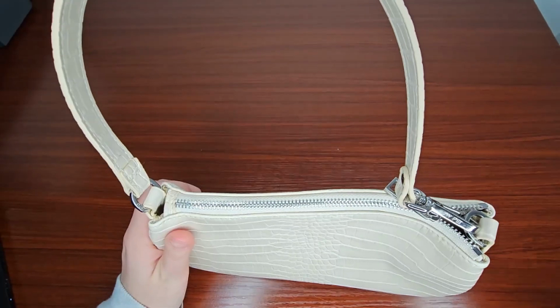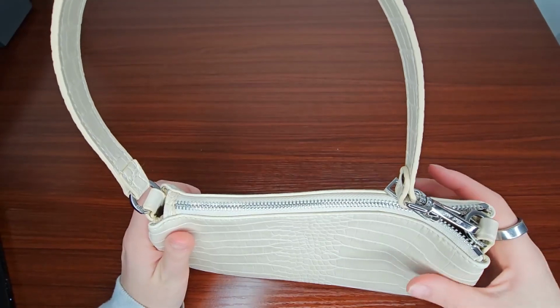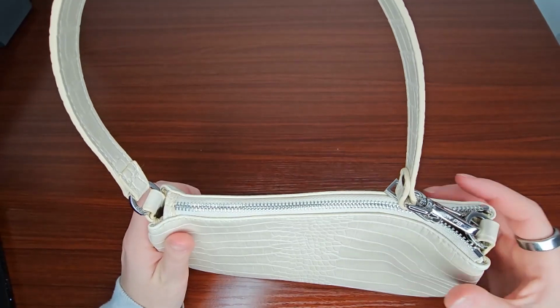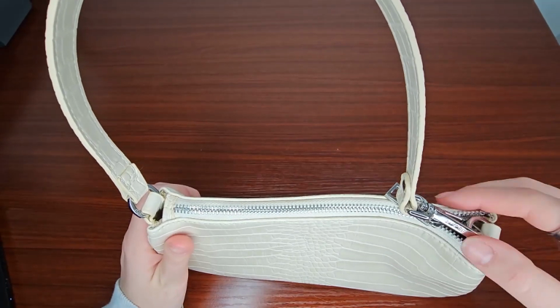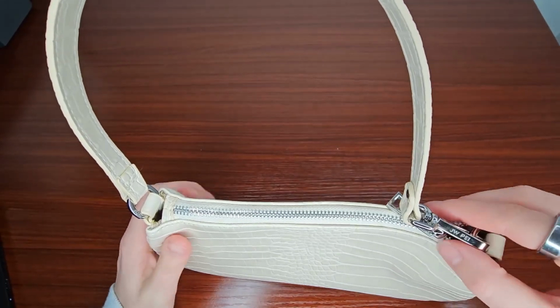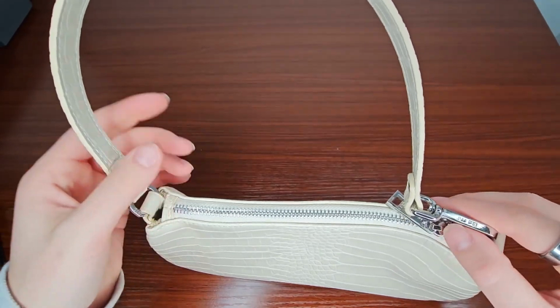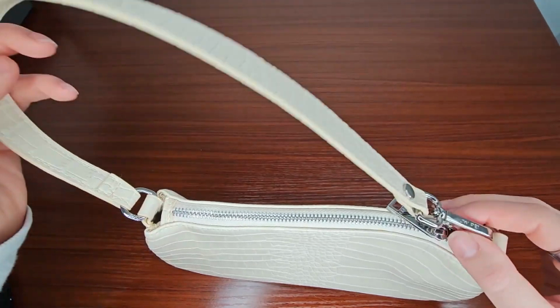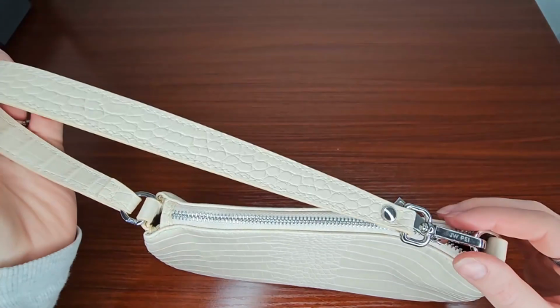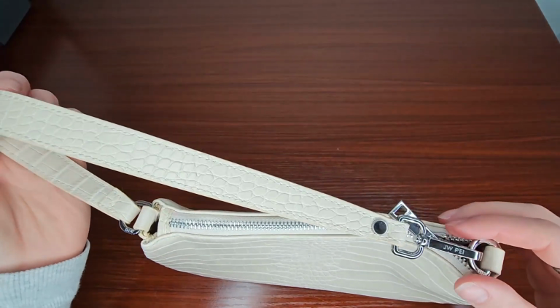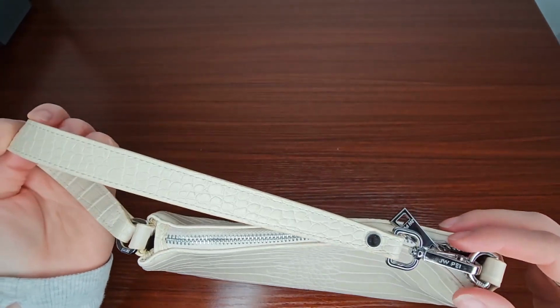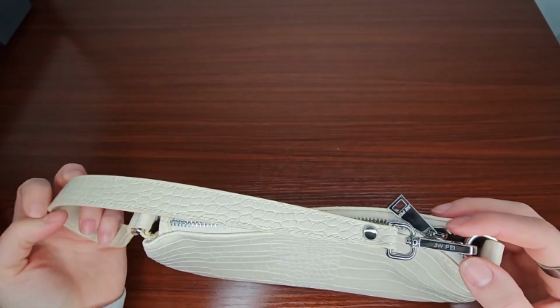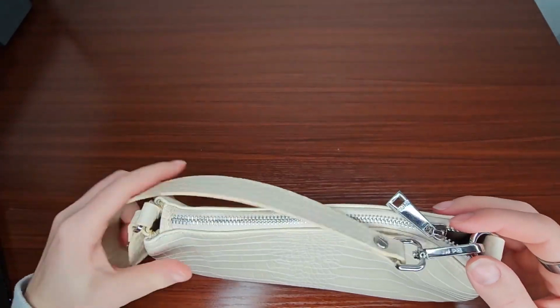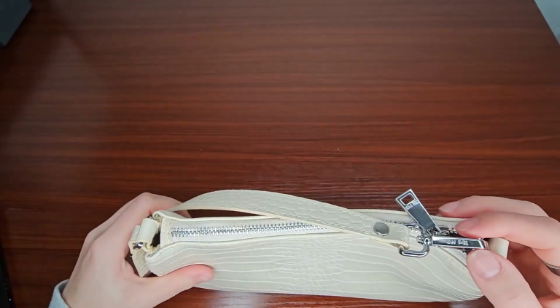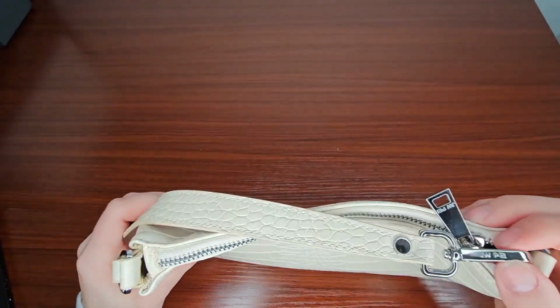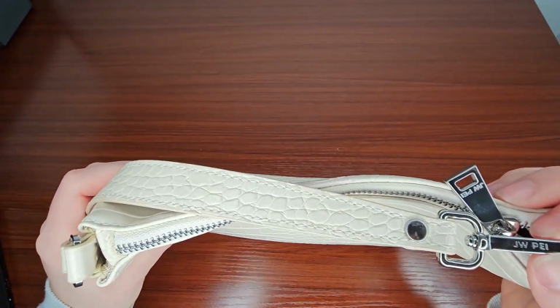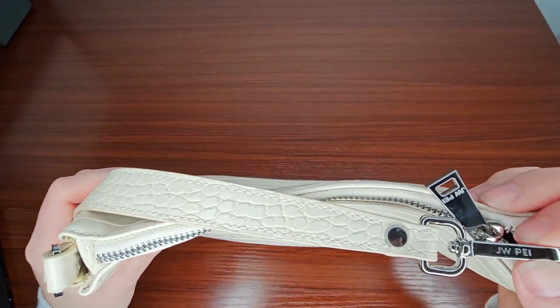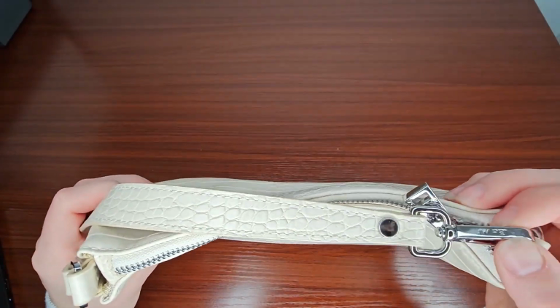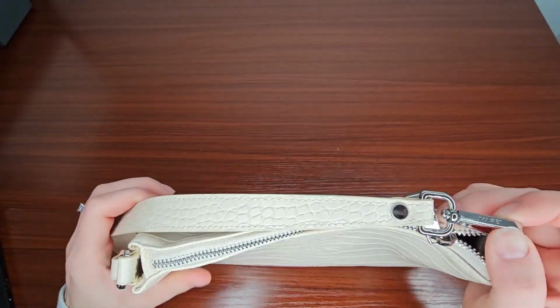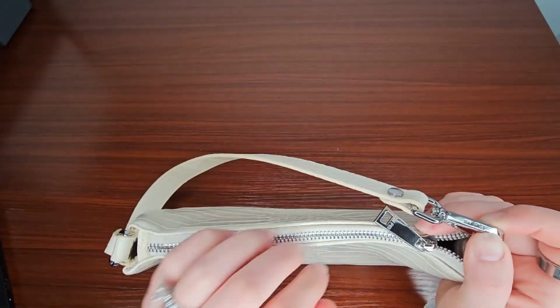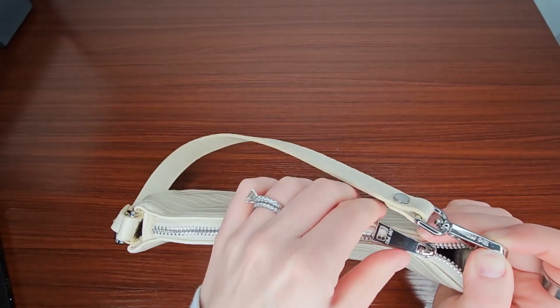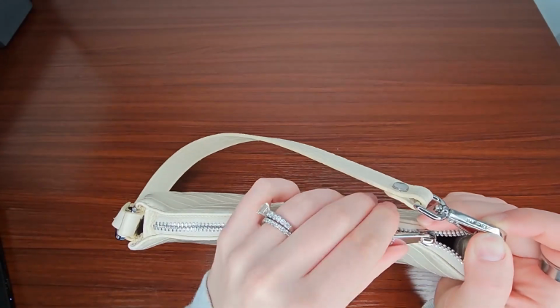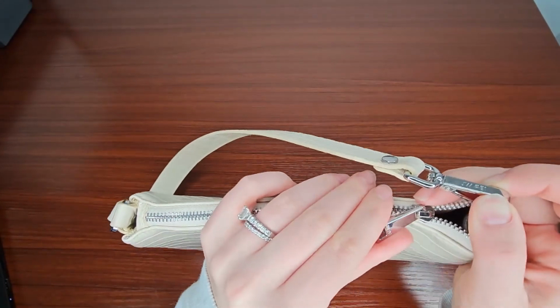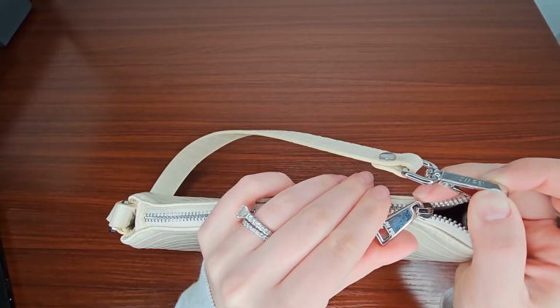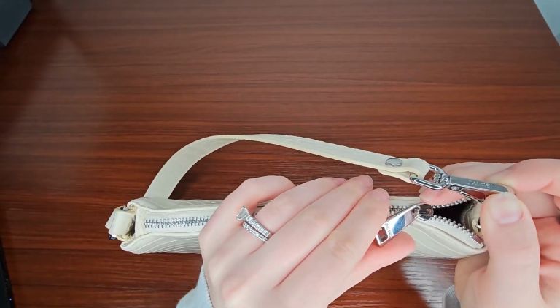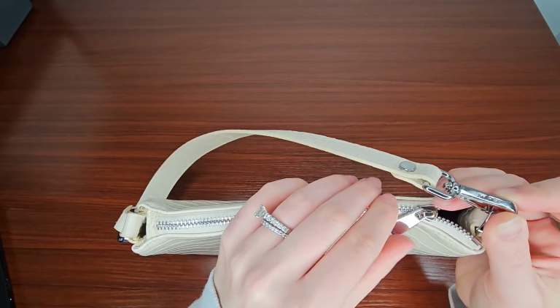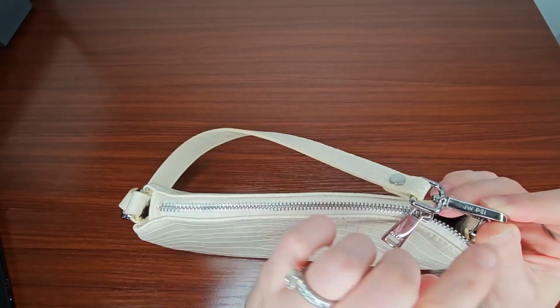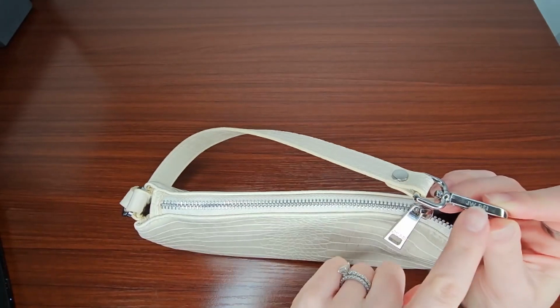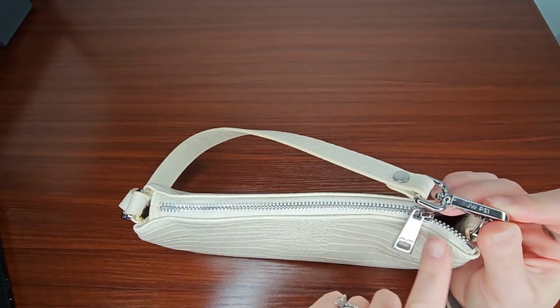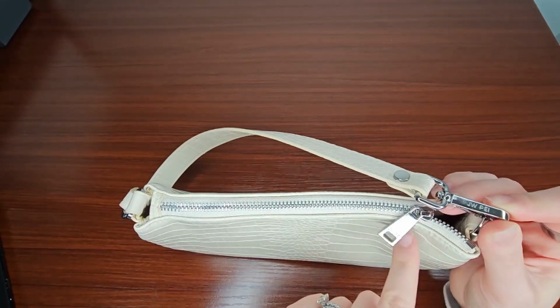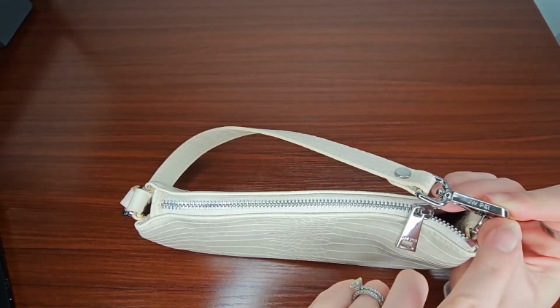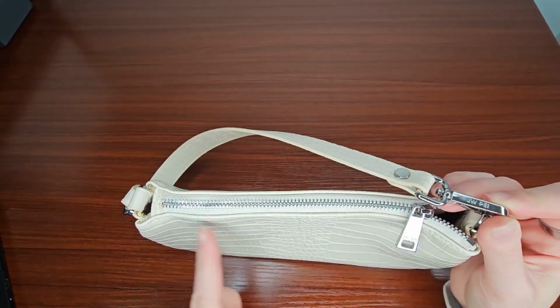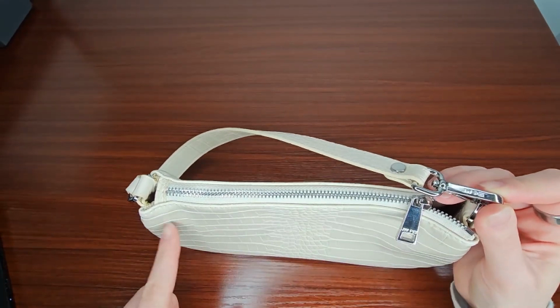This one has silver tone hardware and you can see the branding on some of it — the JWPEI. It's on the zipper and the clasp.